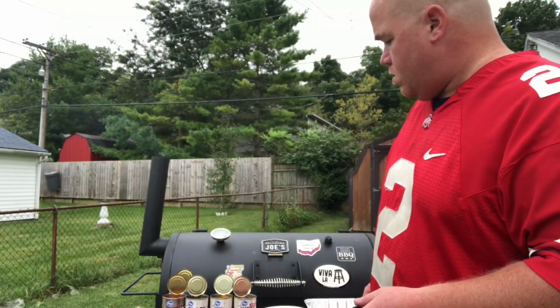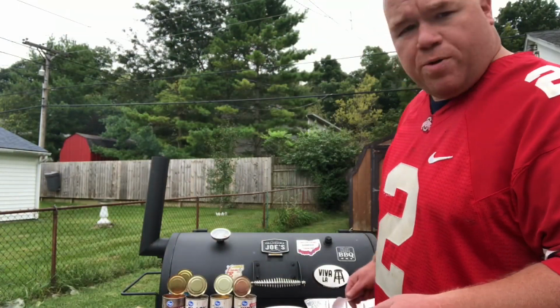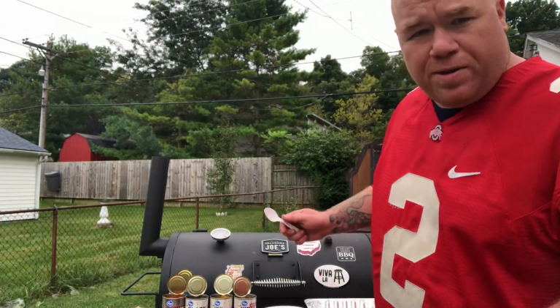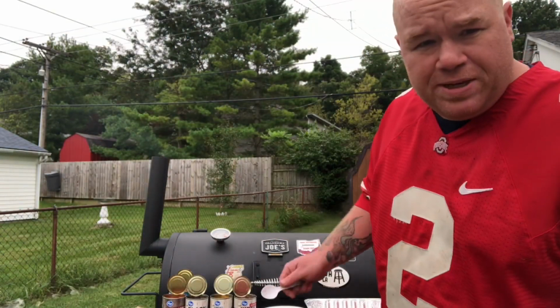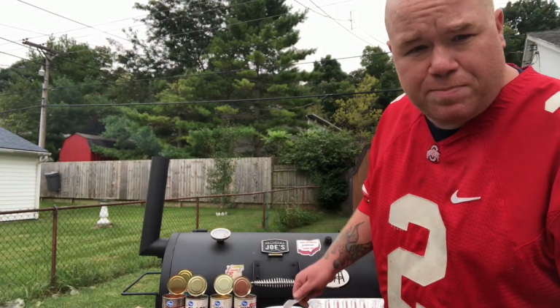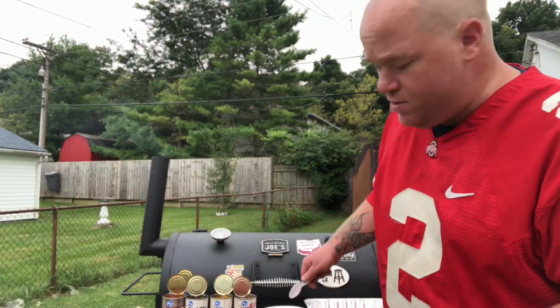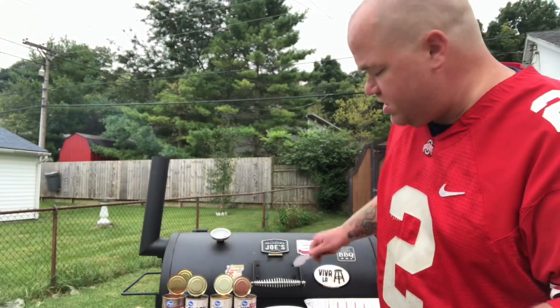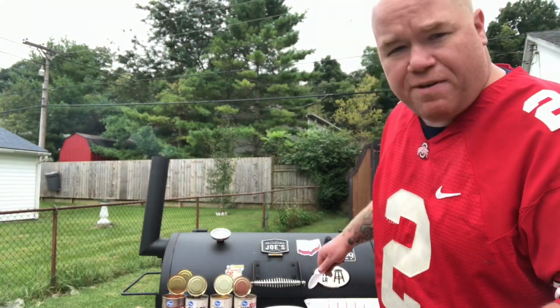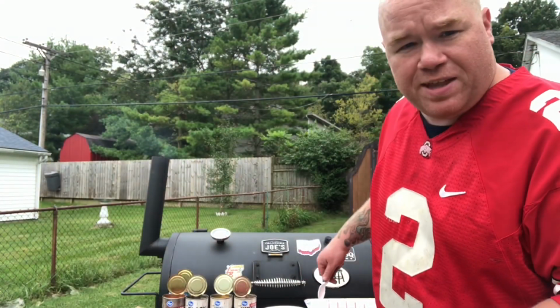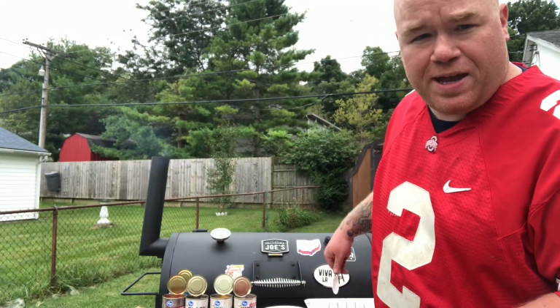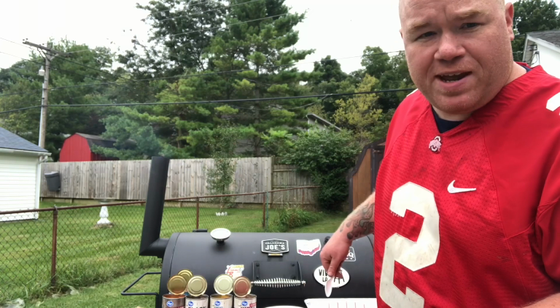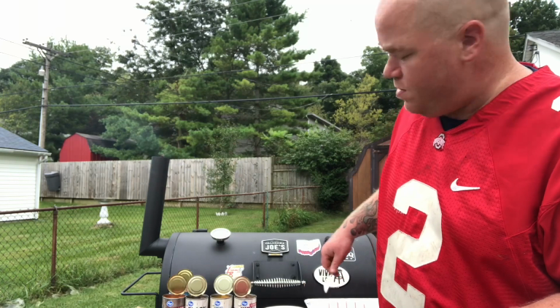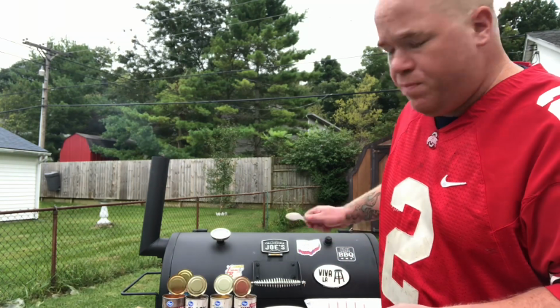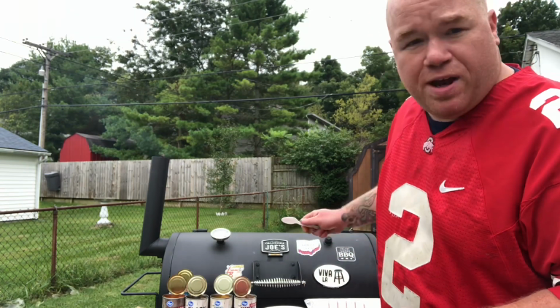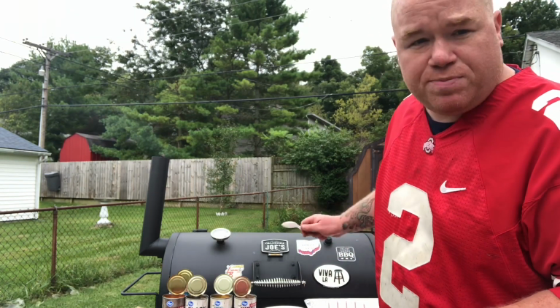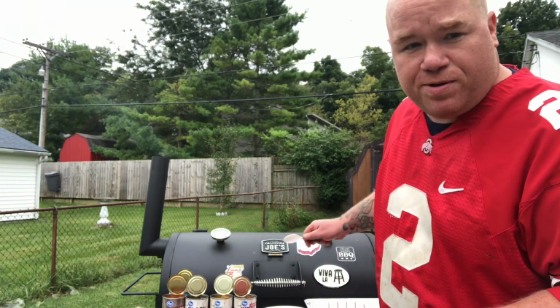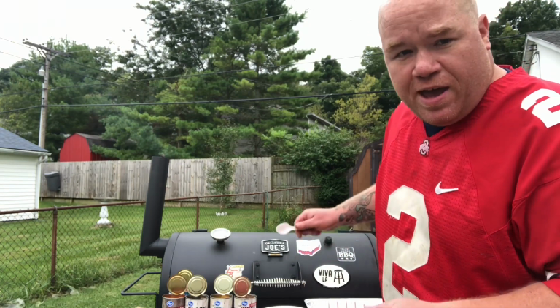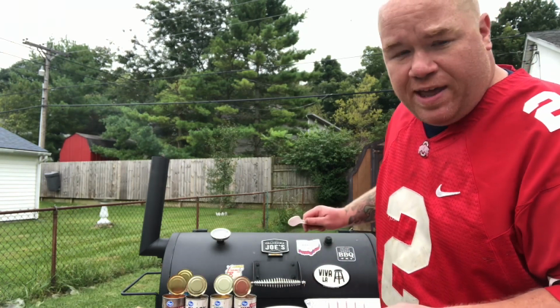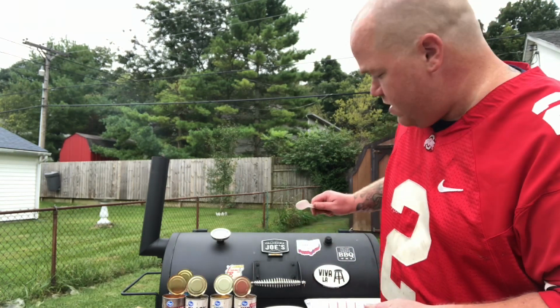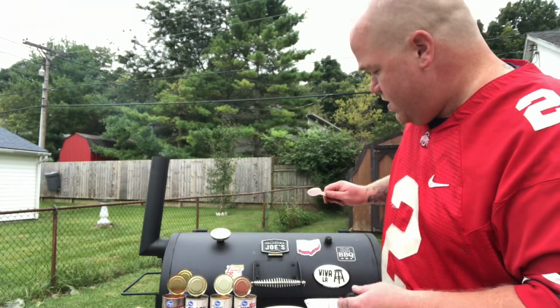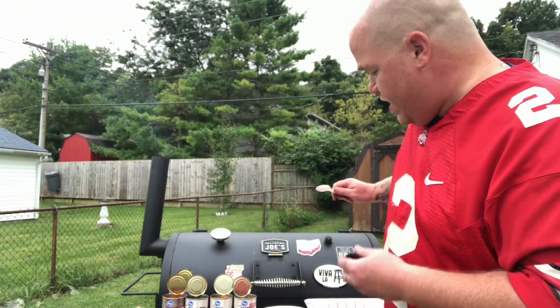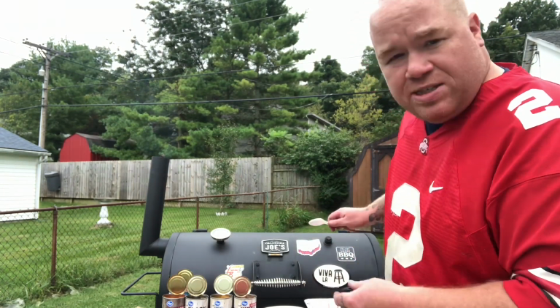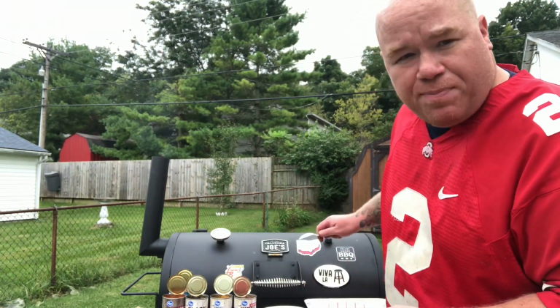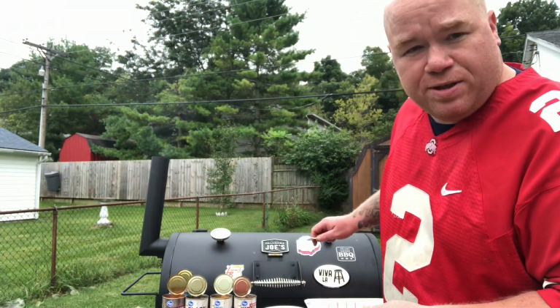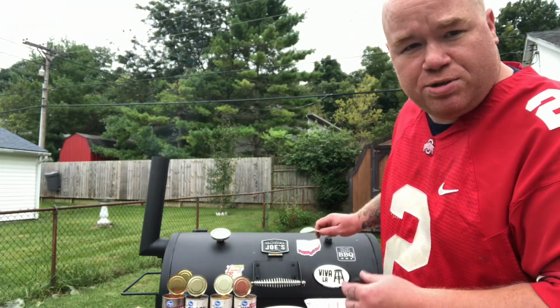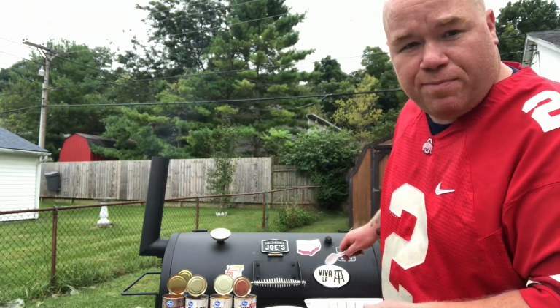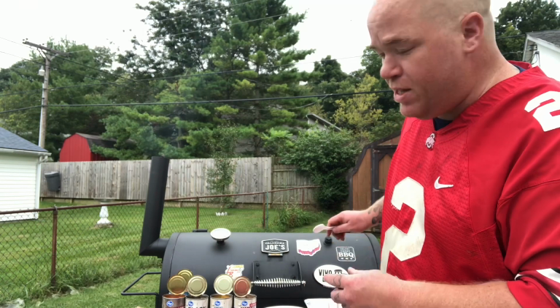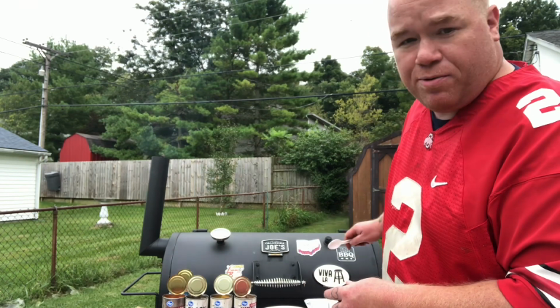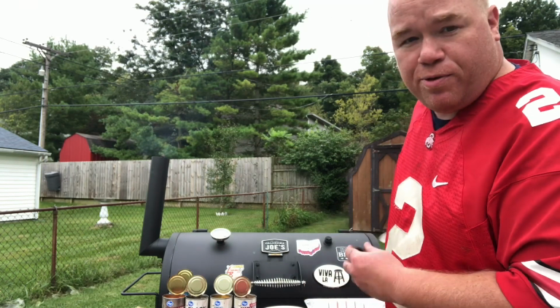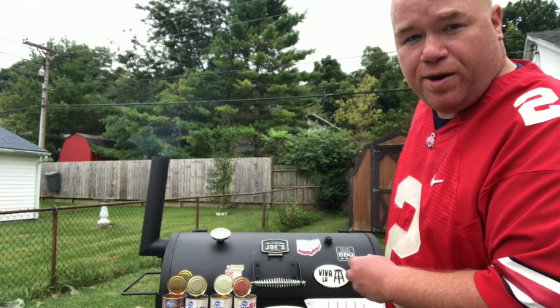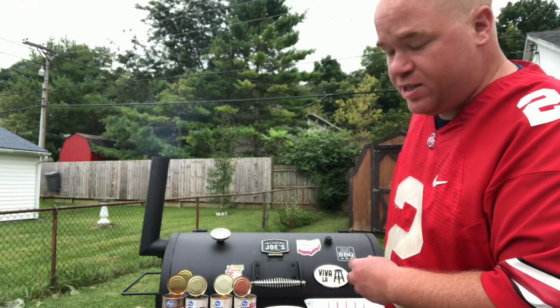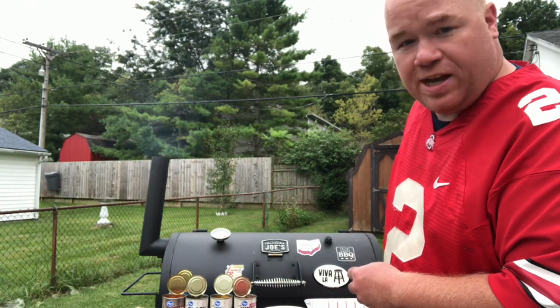Alright, we're going to get all these beans, tomatoes, and seasoning everything in the pan right now. Put it on the smoker and let it suck up all the juices from the meats that we're going to grill on the offset side.